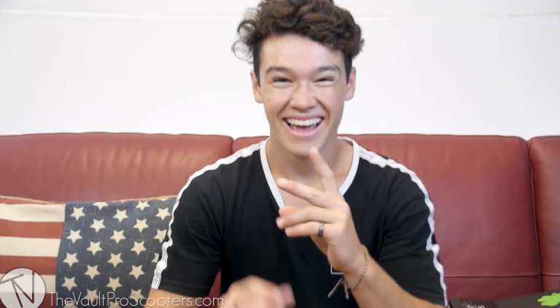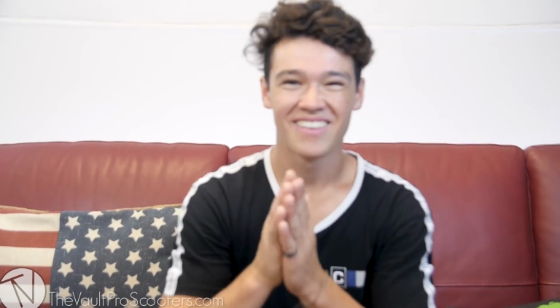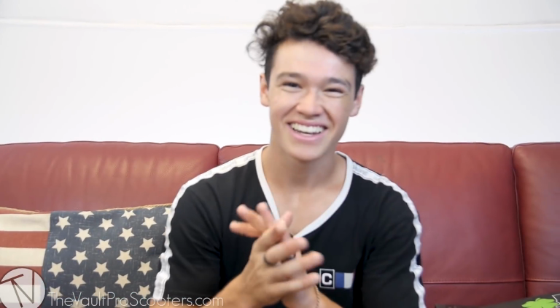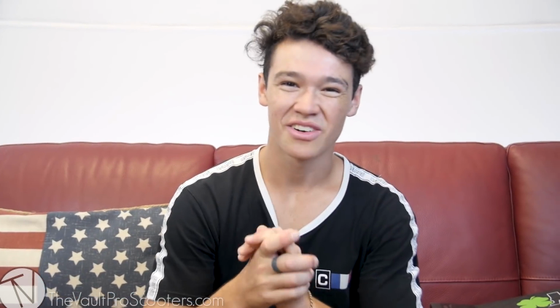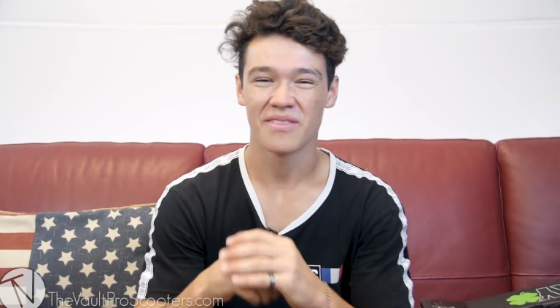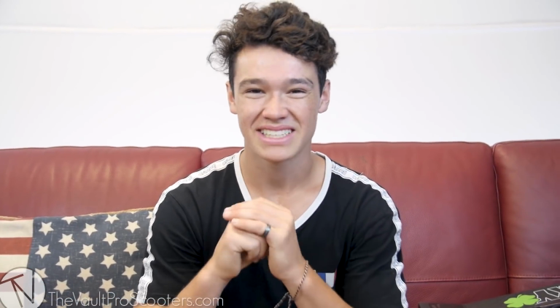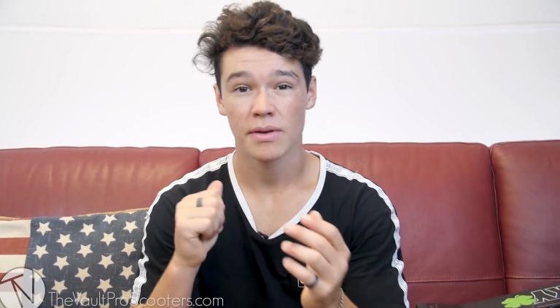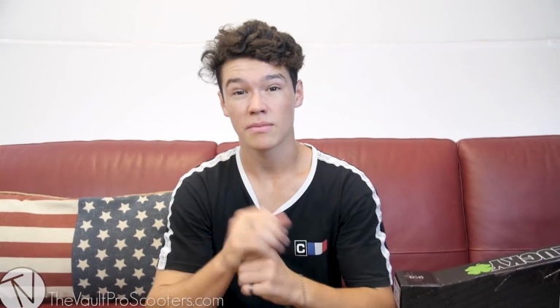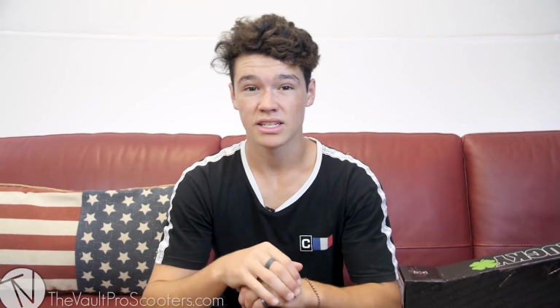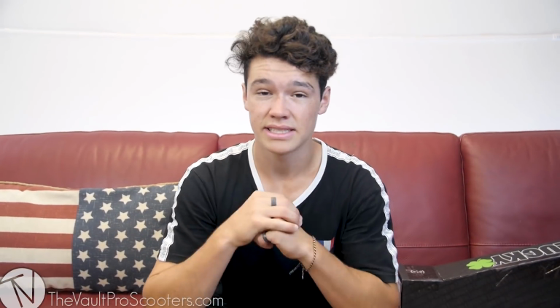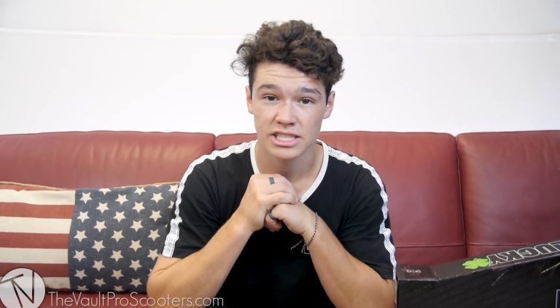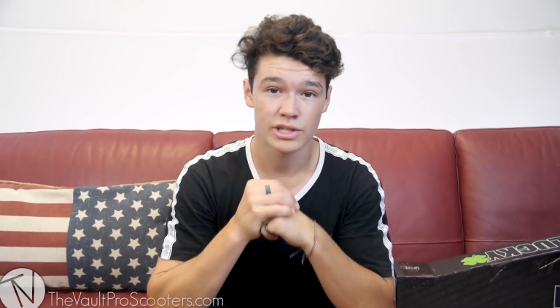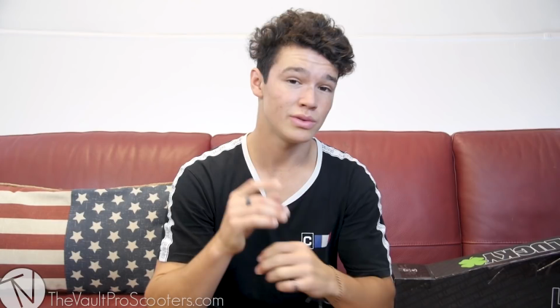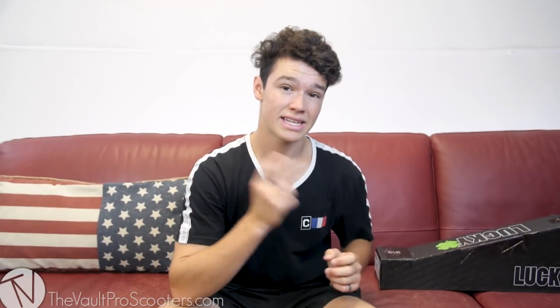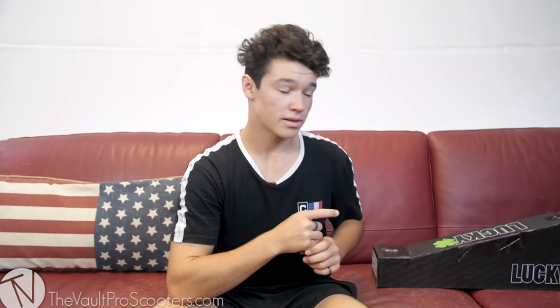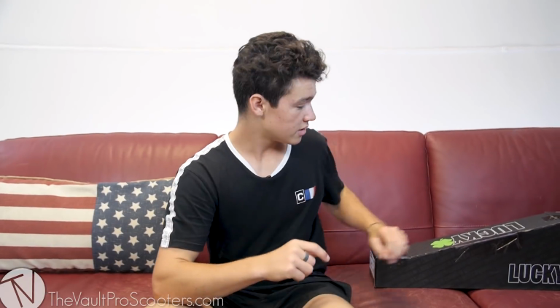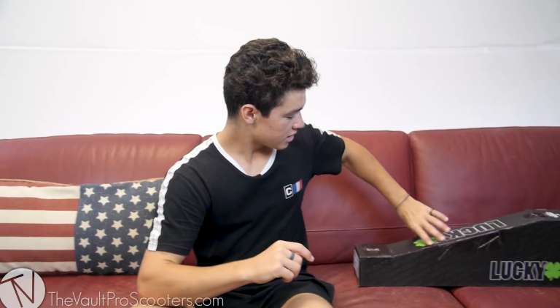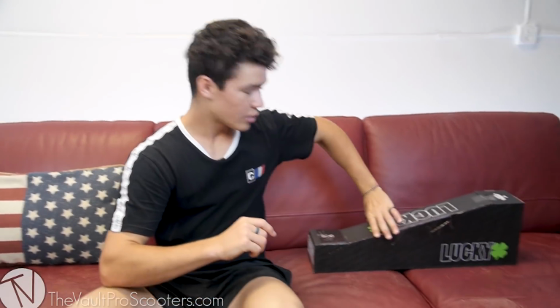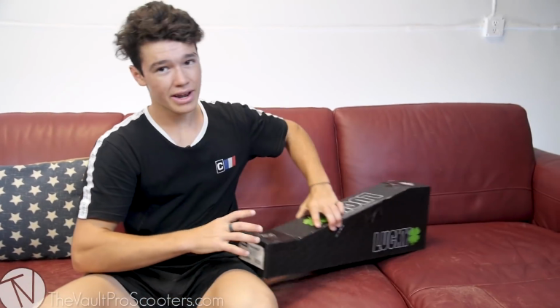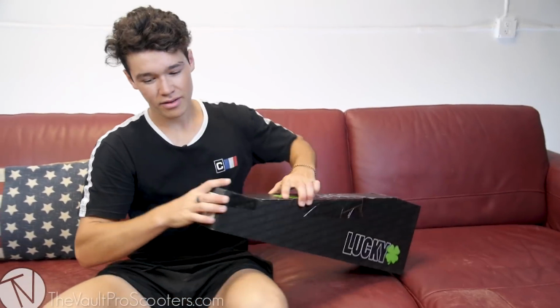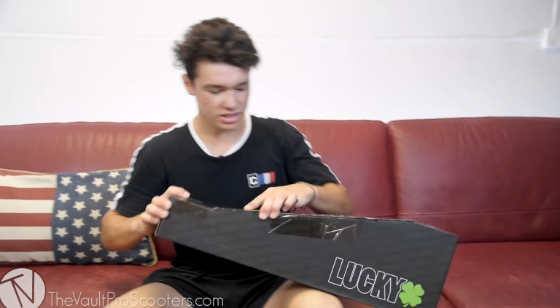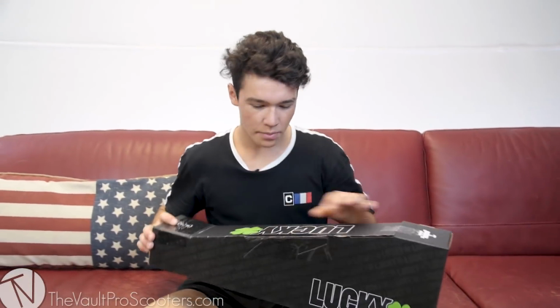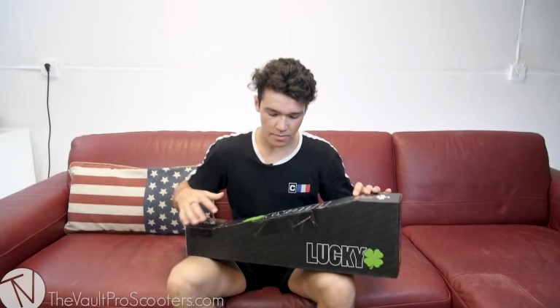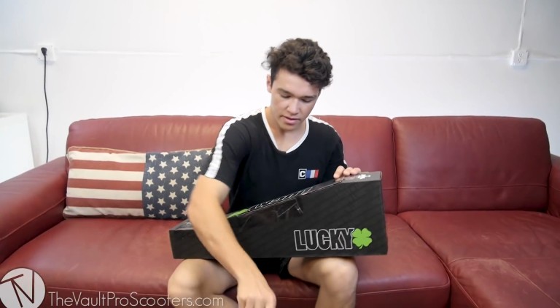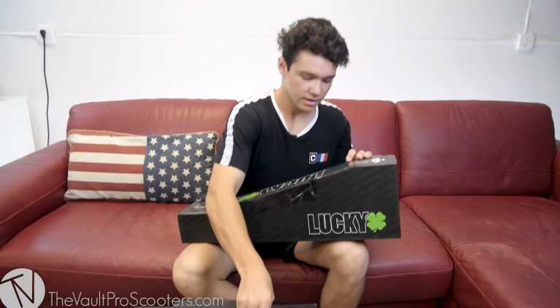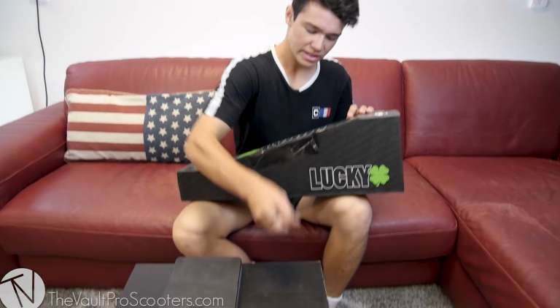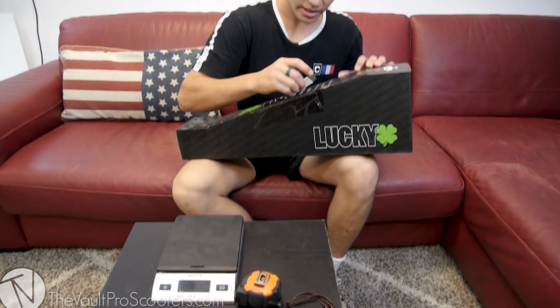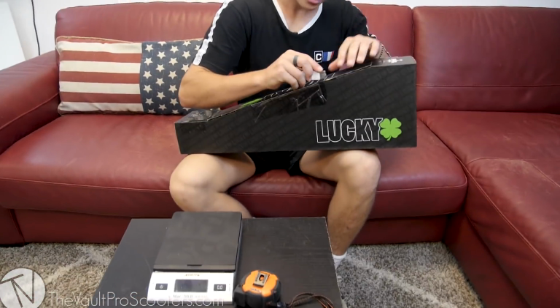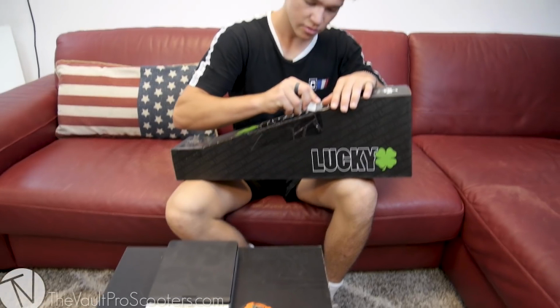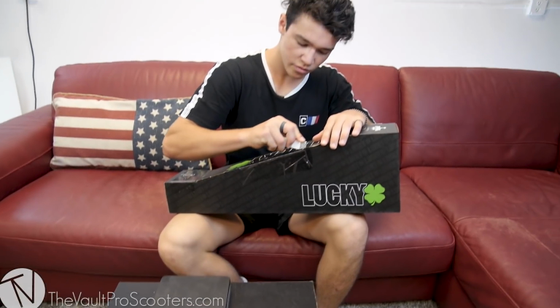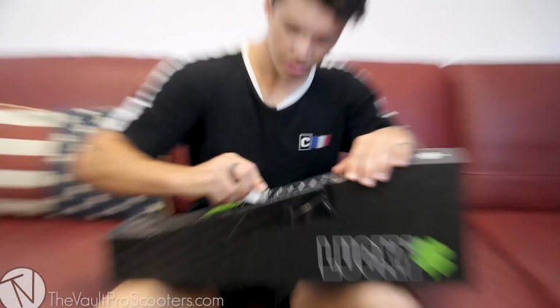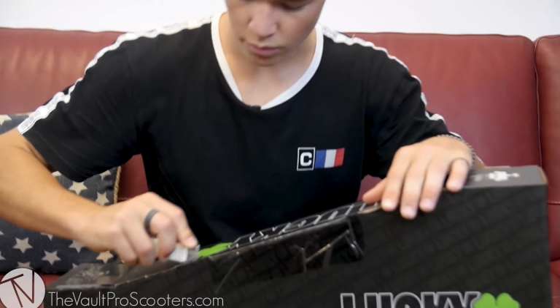Hey, what's good guys, Cody Flom here. Today I'm going to be unboxing my signature v2 deck with Lucky Scooters. We got it right here, just gonna open it up — got the razor blade.